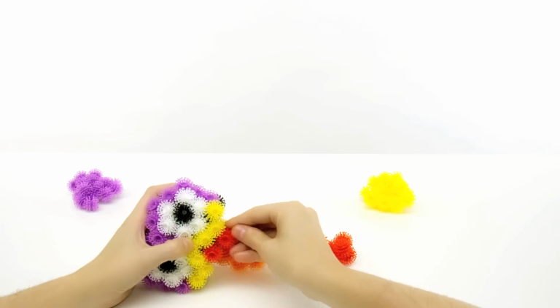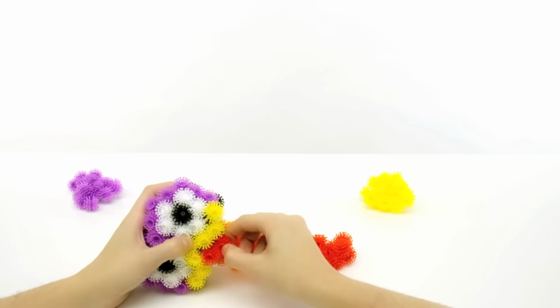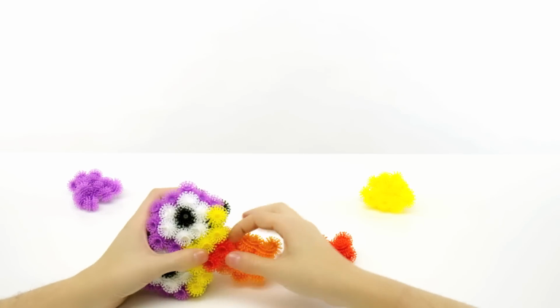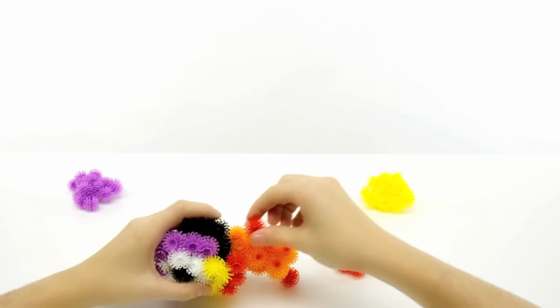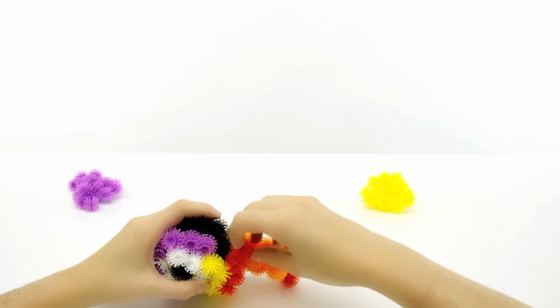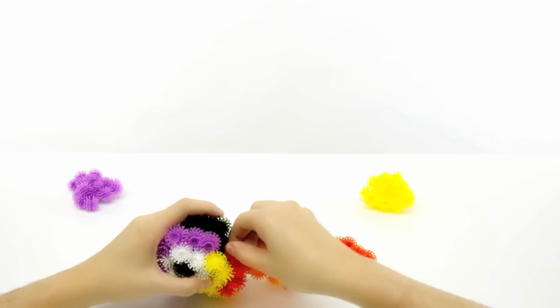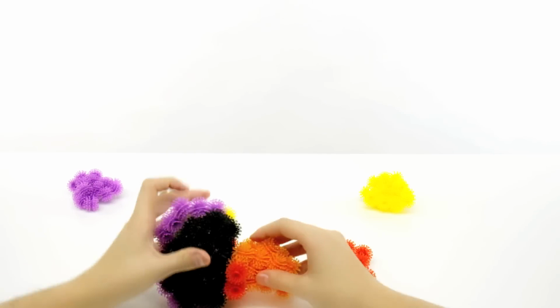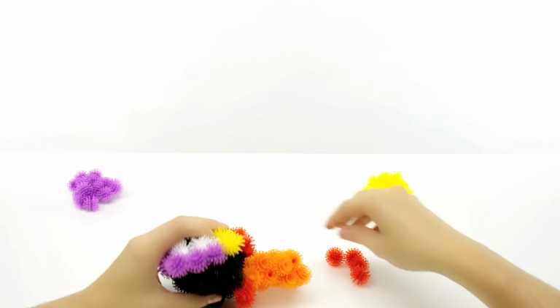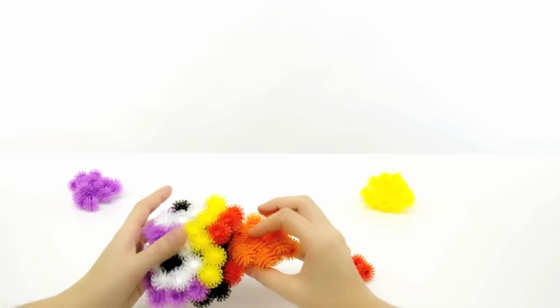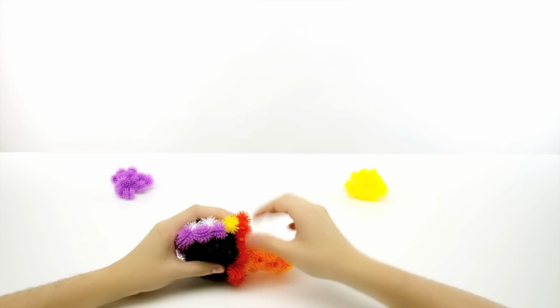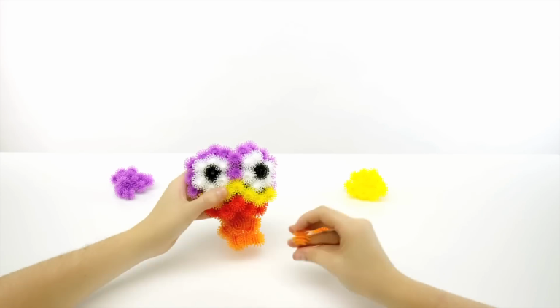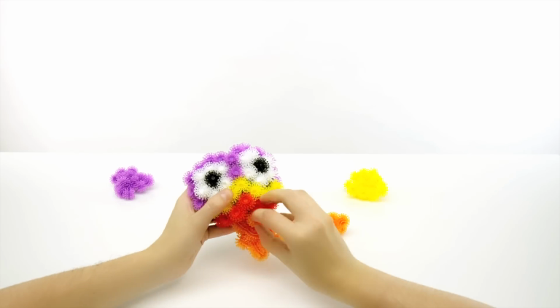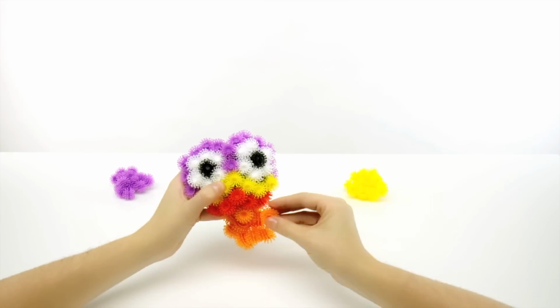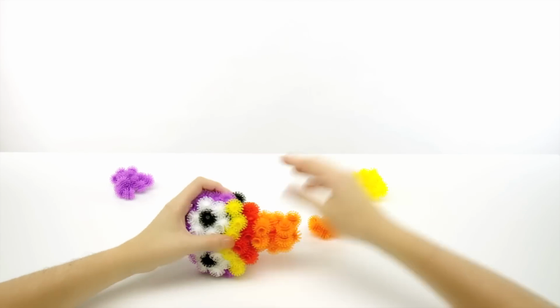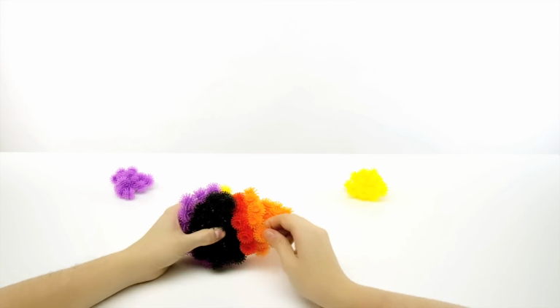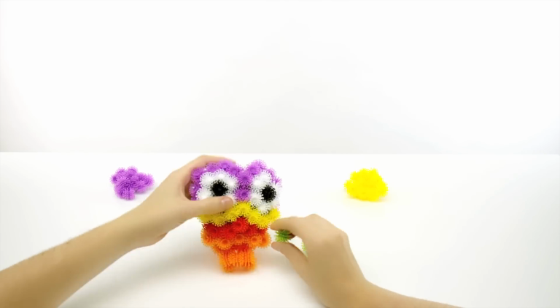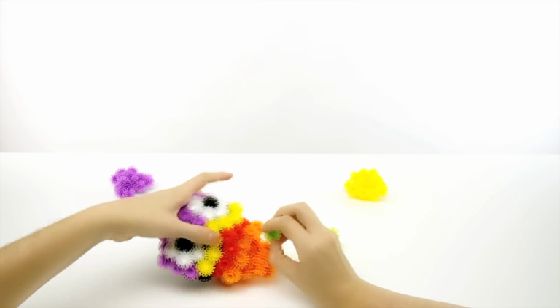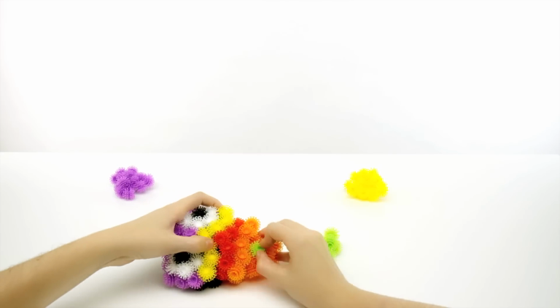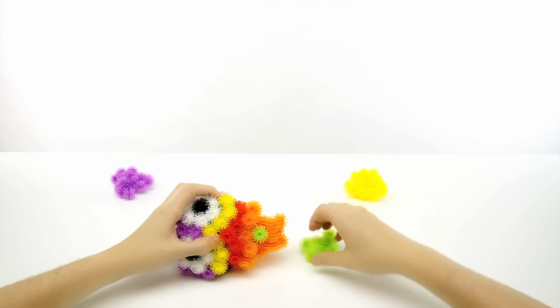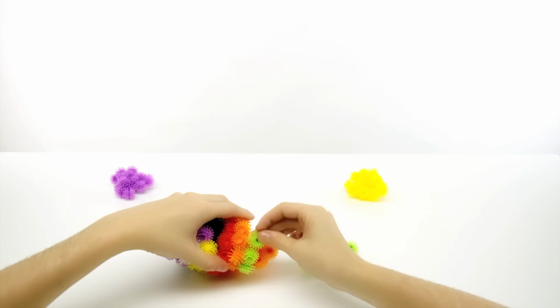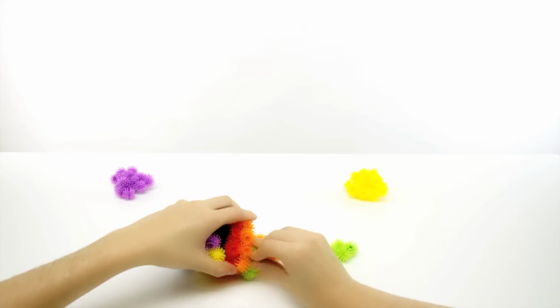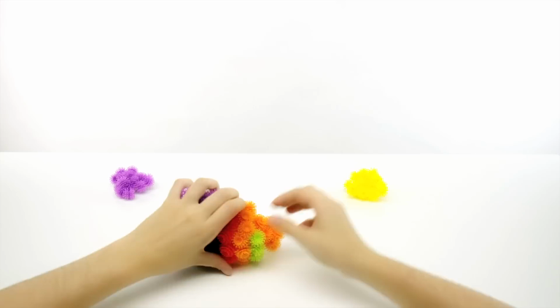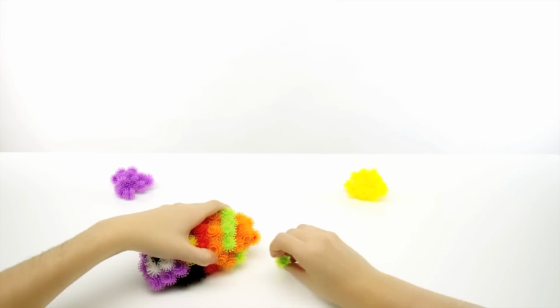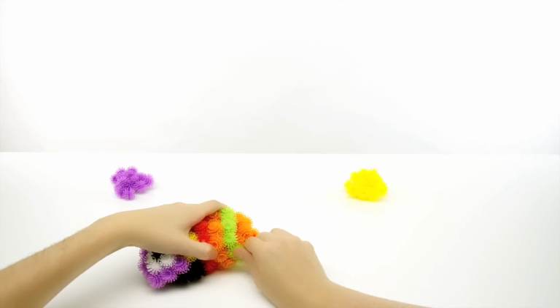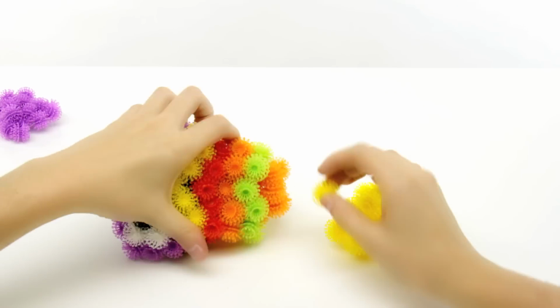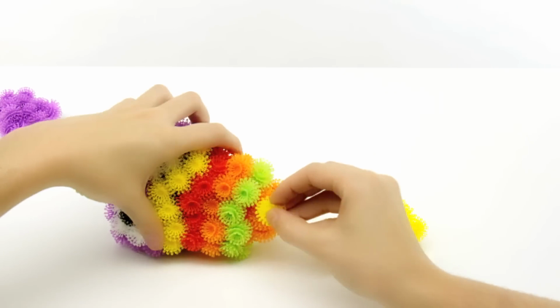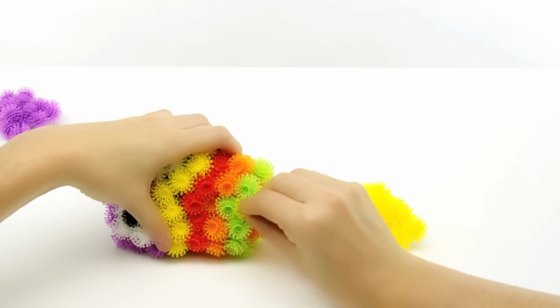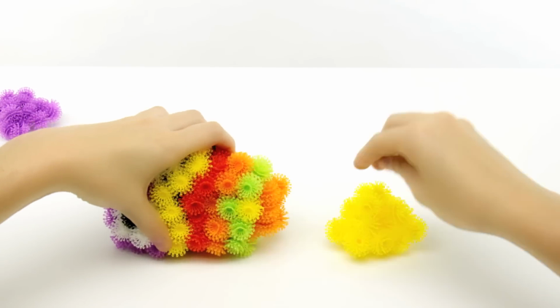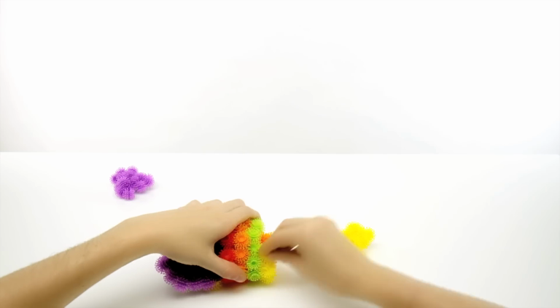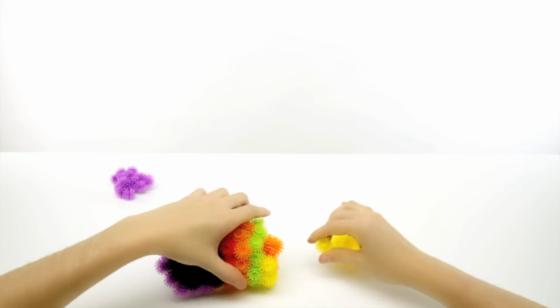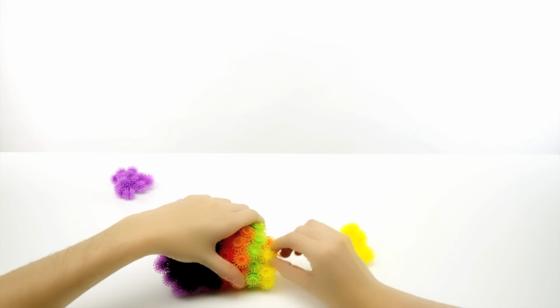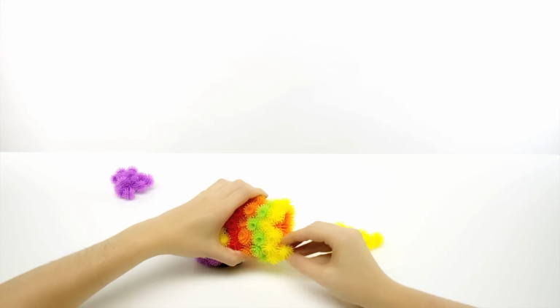Next, take 12 red and wrap them all the way around the body. Do the same with 12 orange. And then 11 green. Use 16 yellow to fill in the rest of the body, including the bottom.